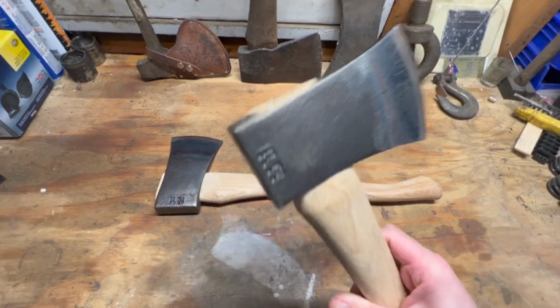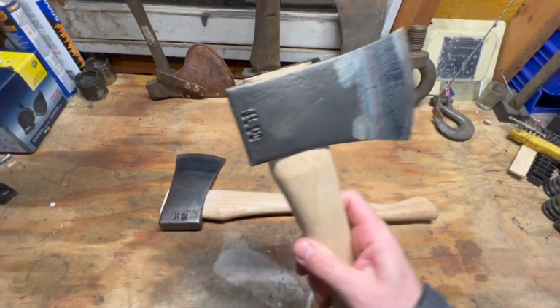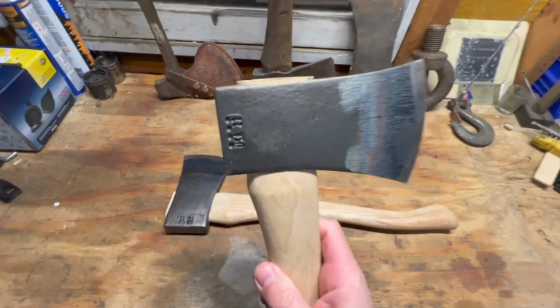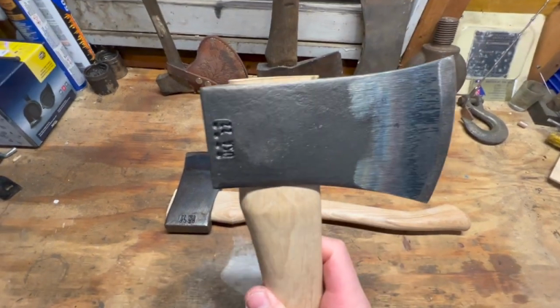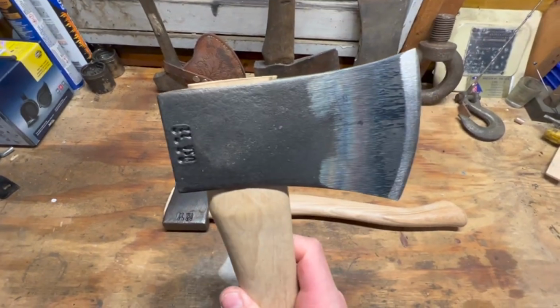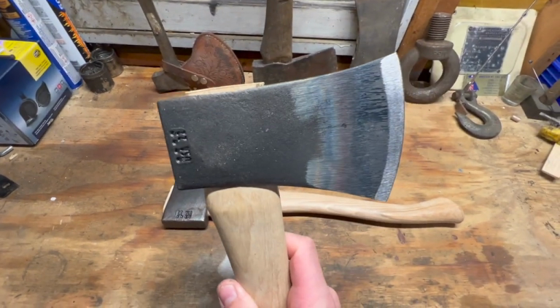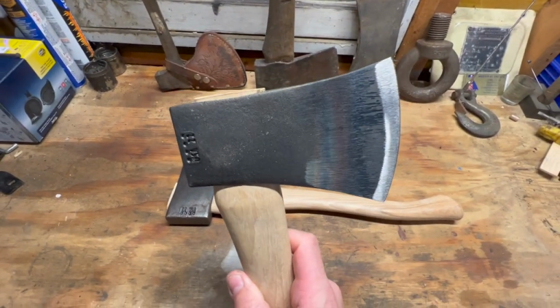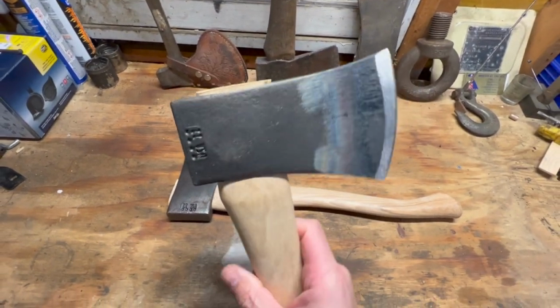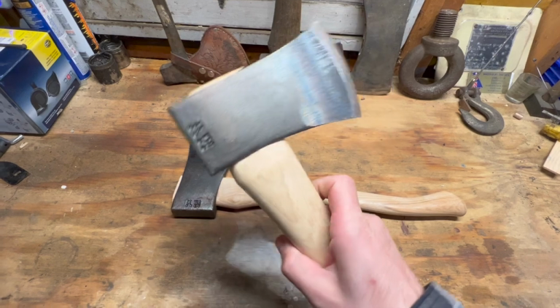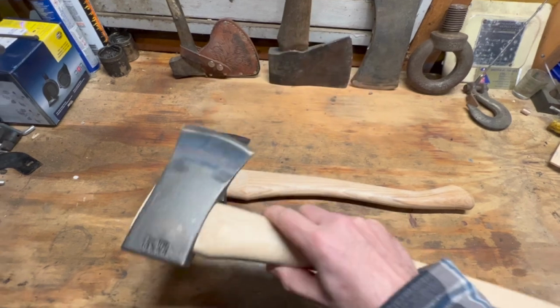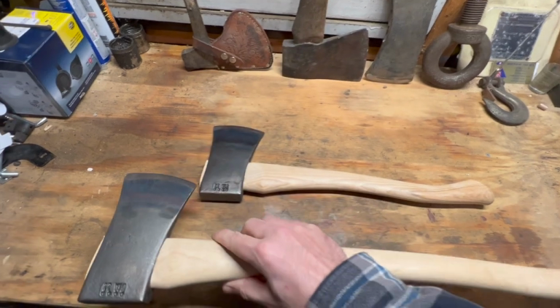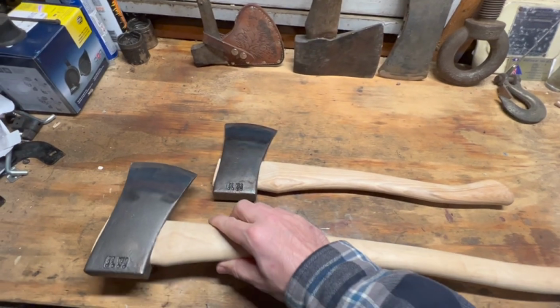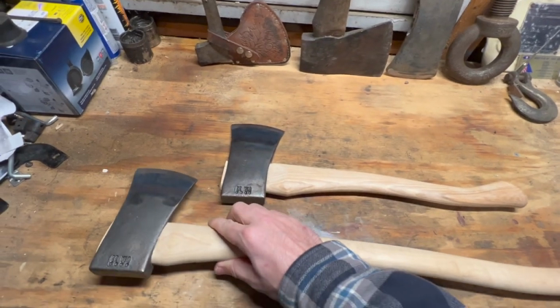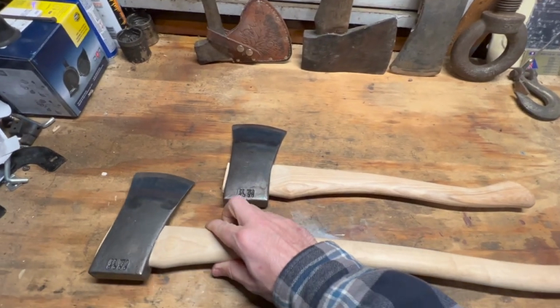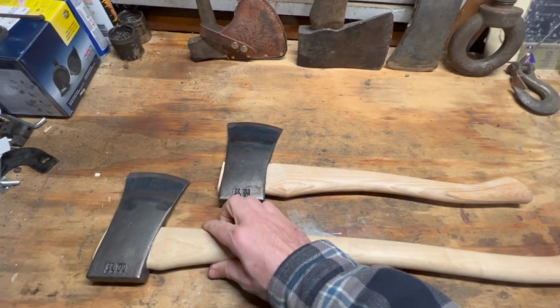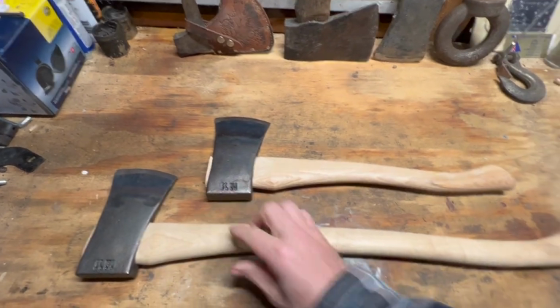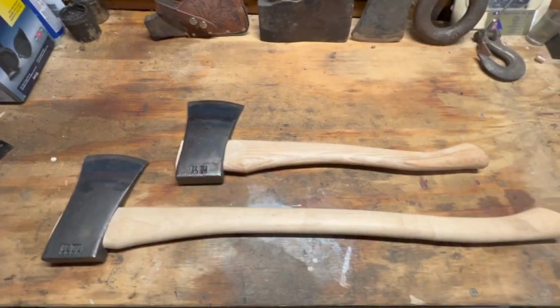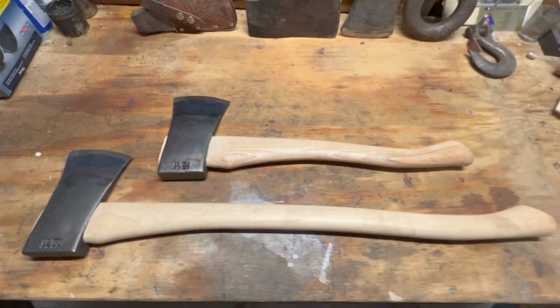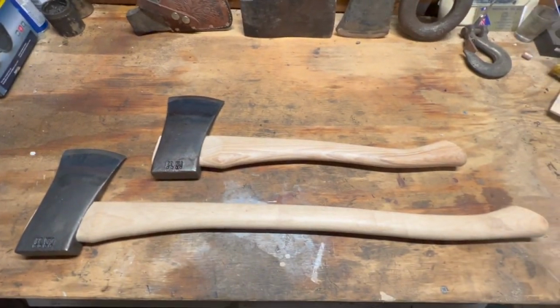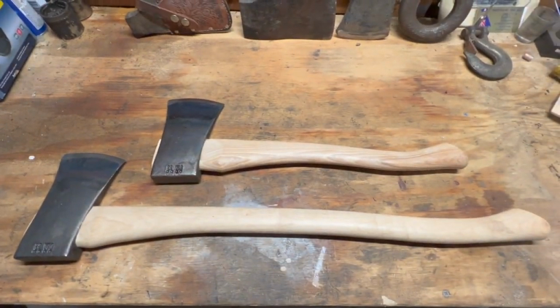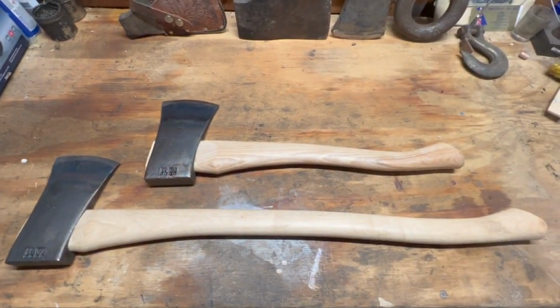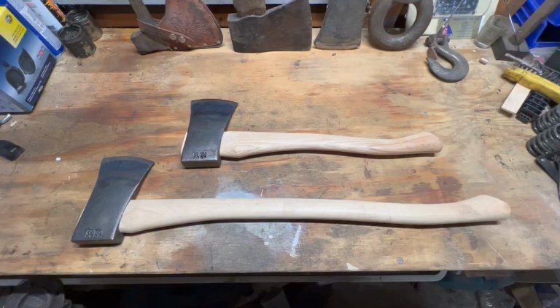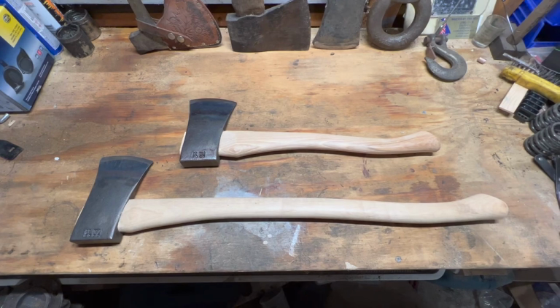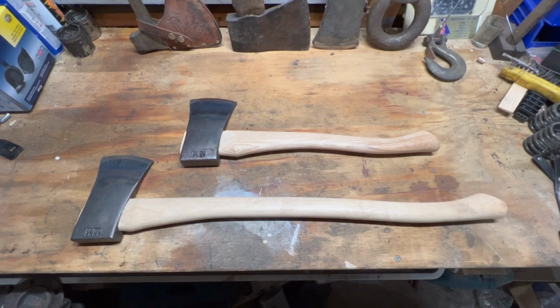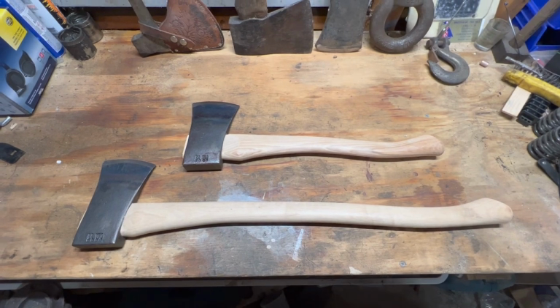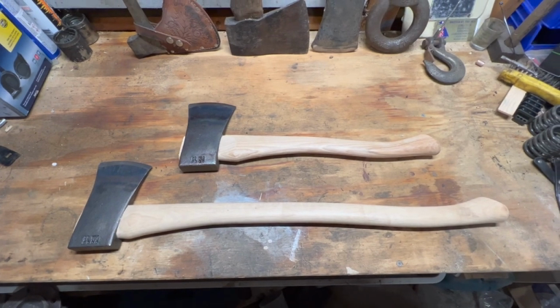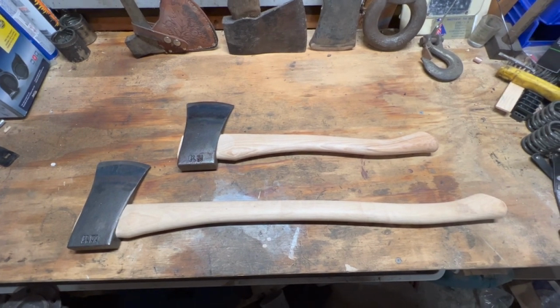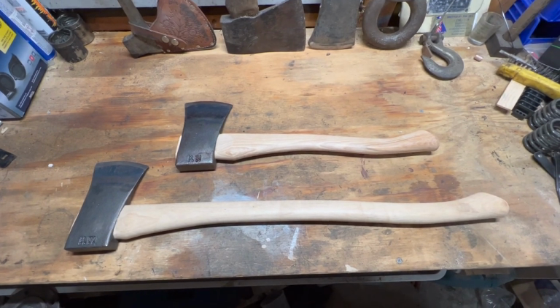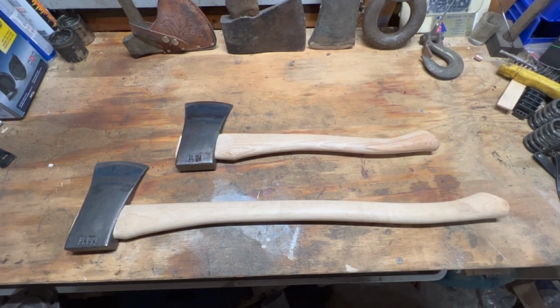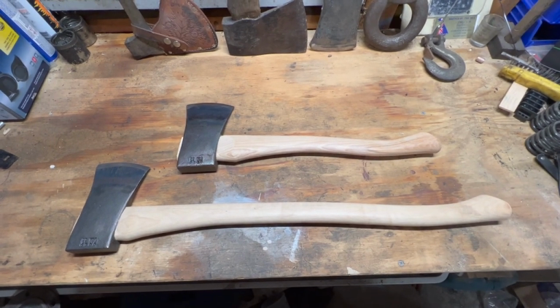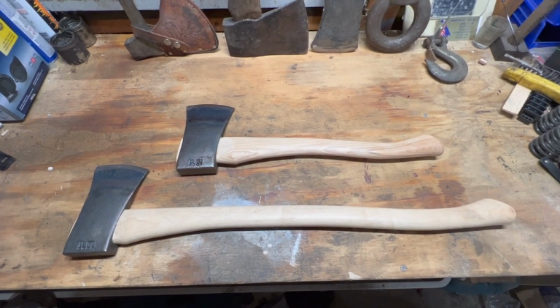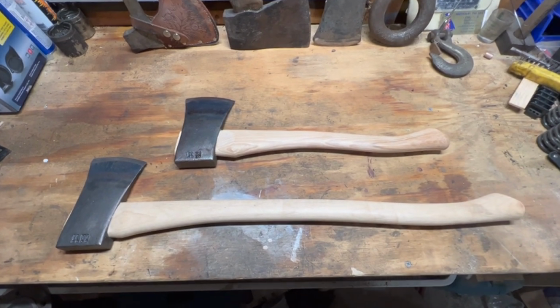I'm pretty impressed — they're relatively inexpensive axes, about $50 a piece. I ordered these from Whiskey River Trading.